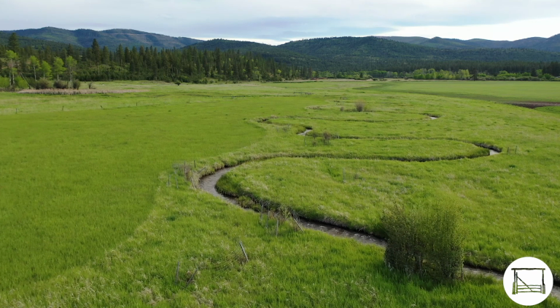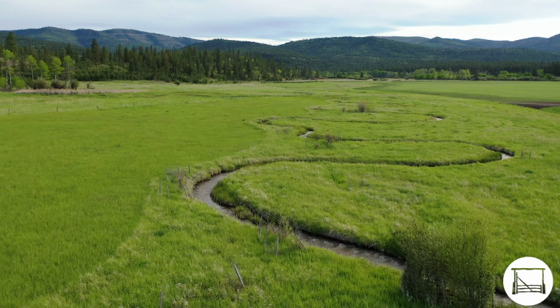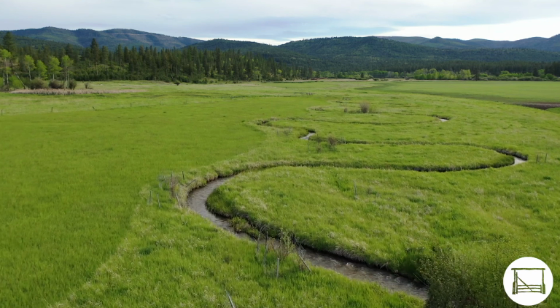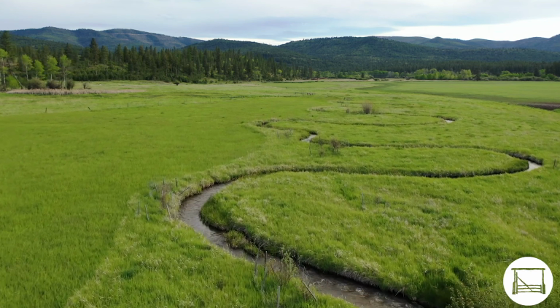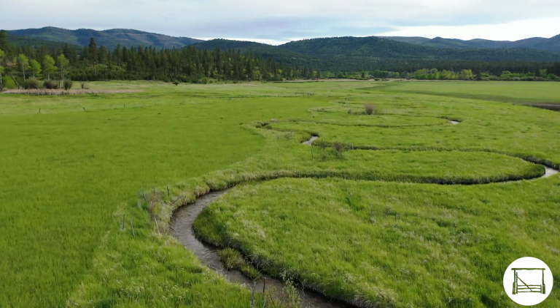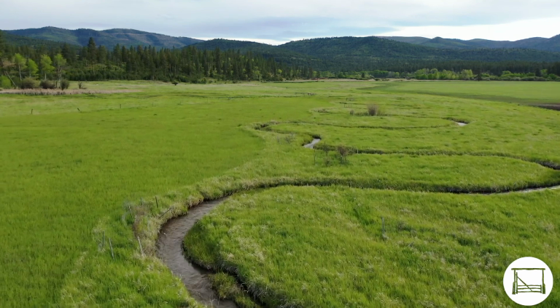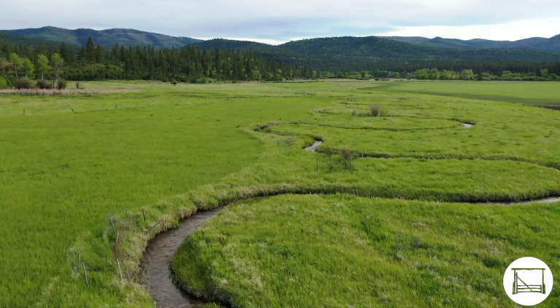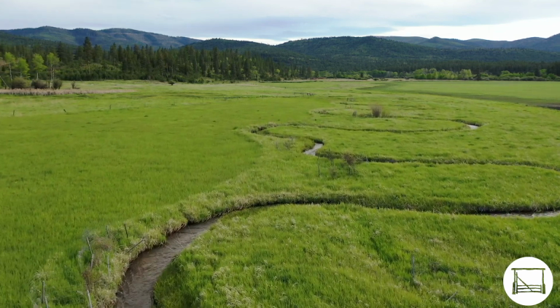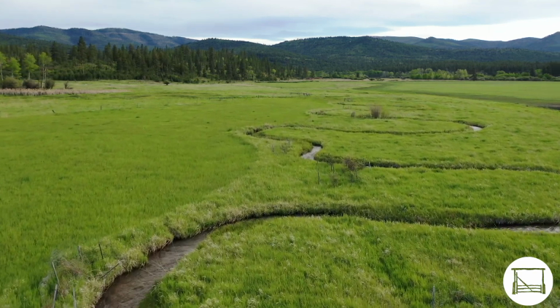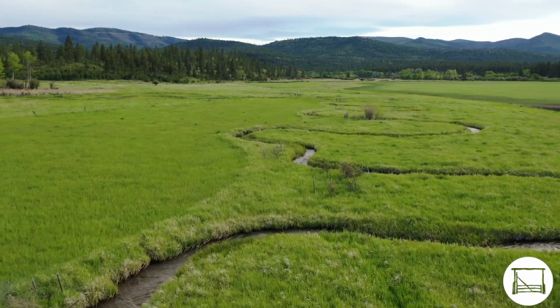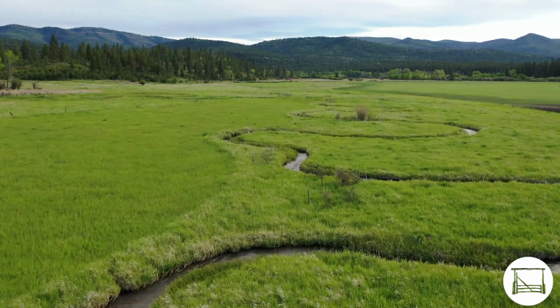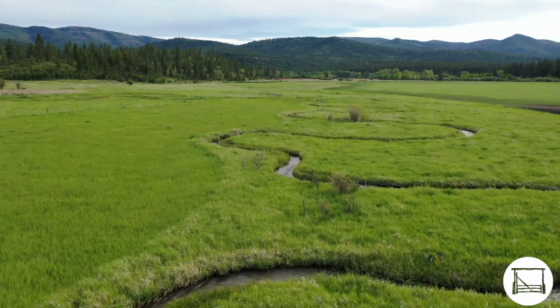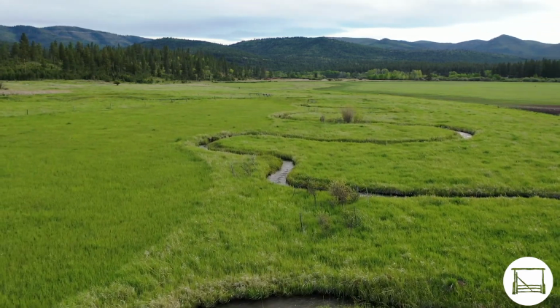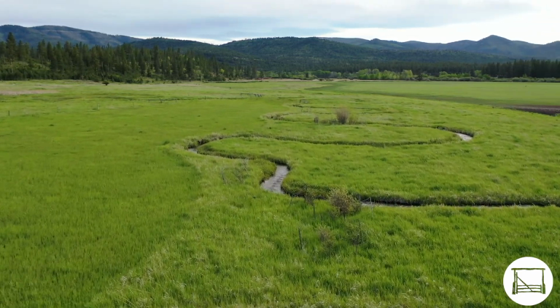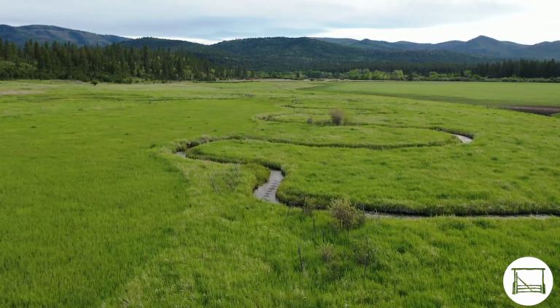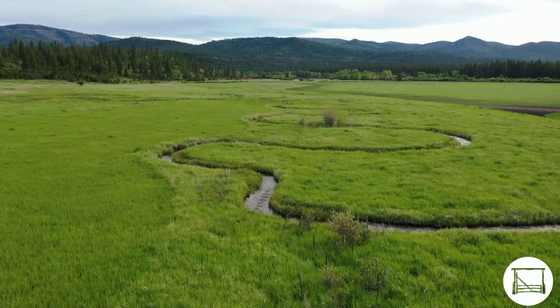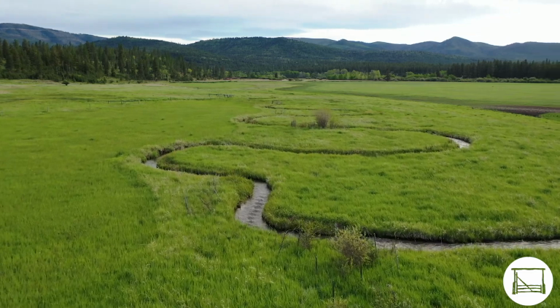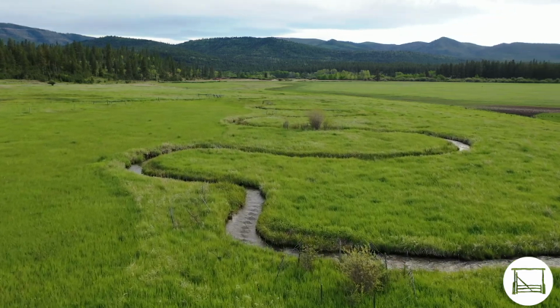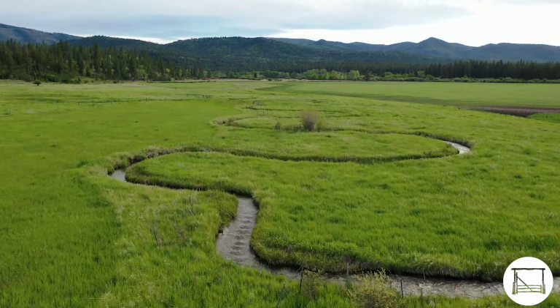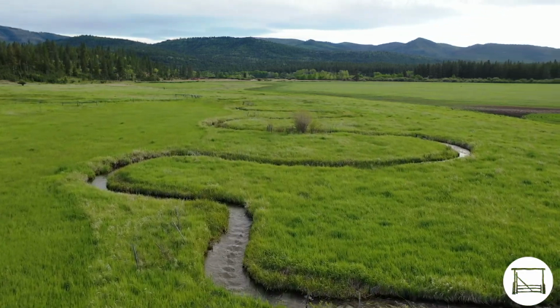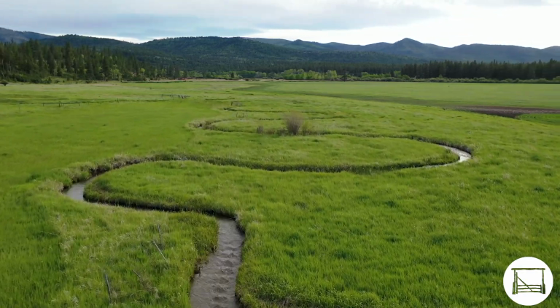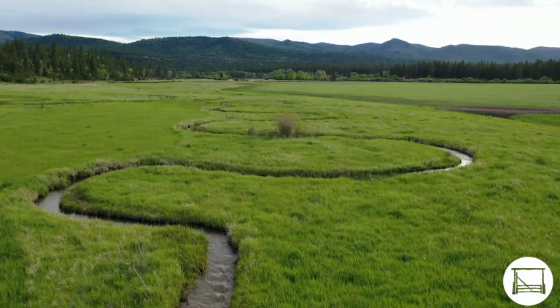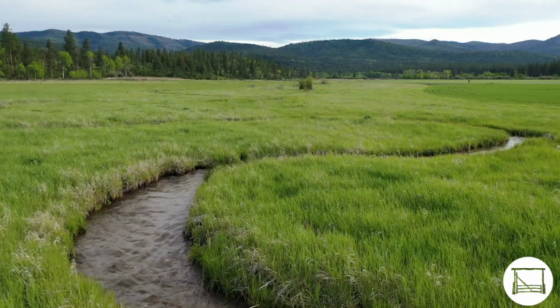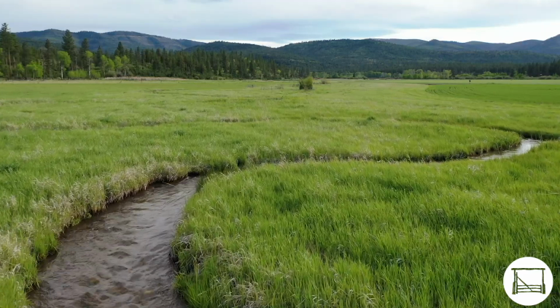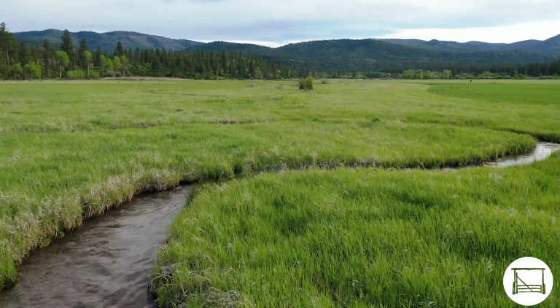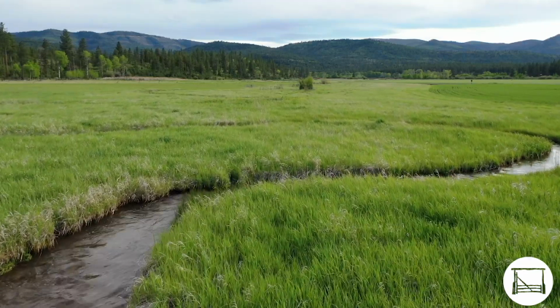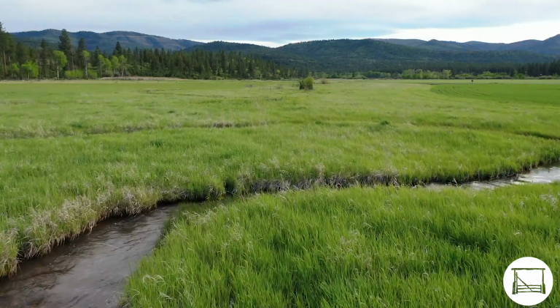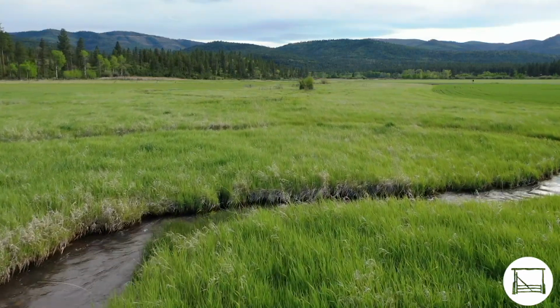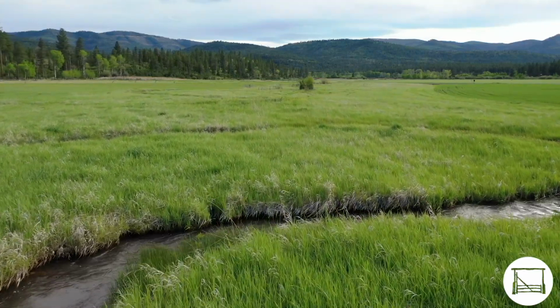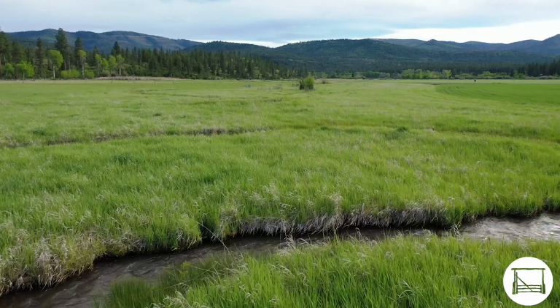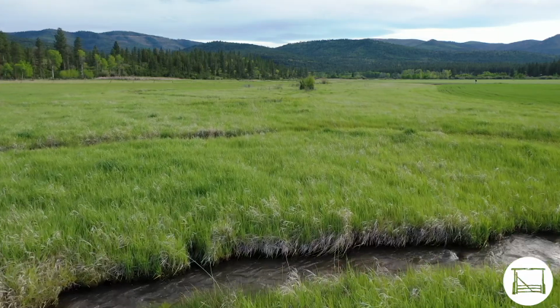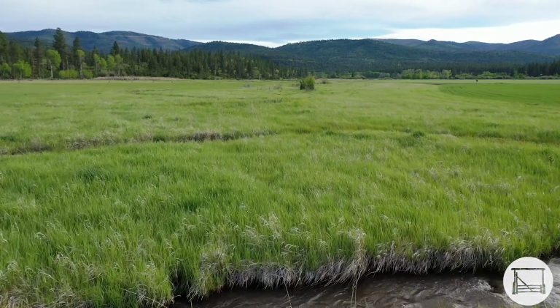Ashby Creek was part of a large restoration project led by the Big Blackfoot chapter of Trout Unlimited to restore the stream to its original stream bed and to protect a genetically pure strain of cutthroat trout.